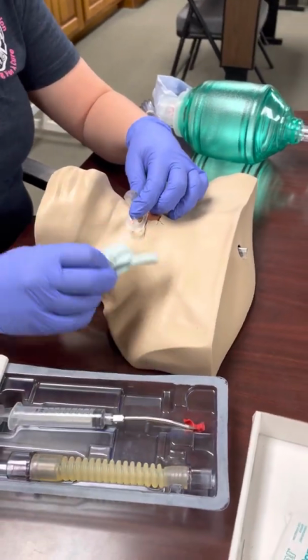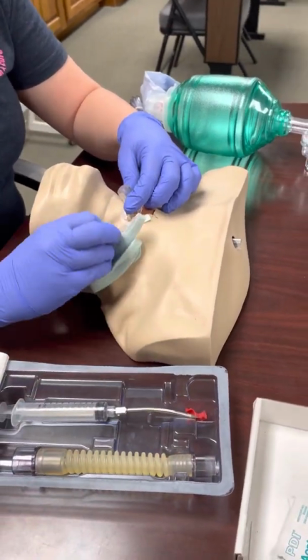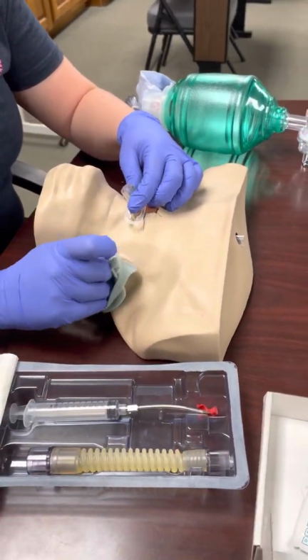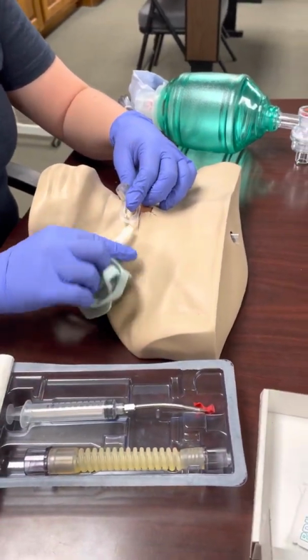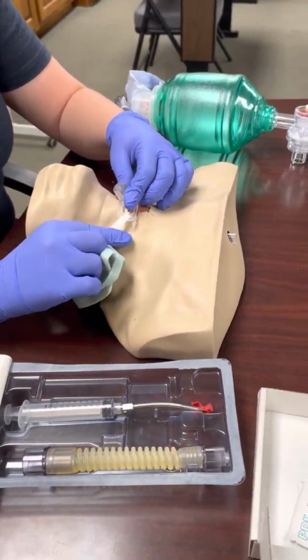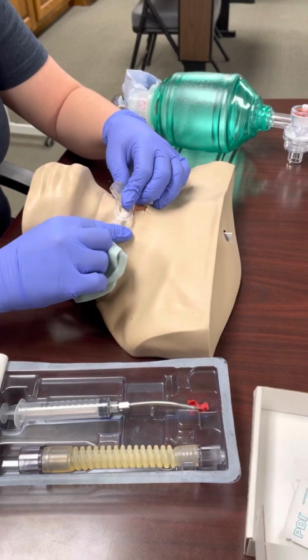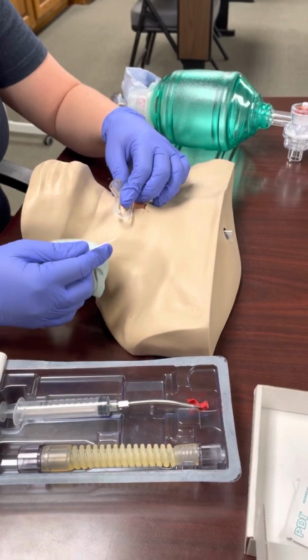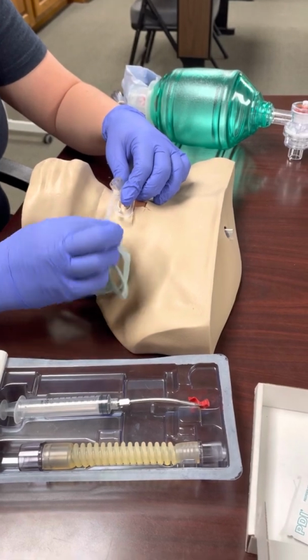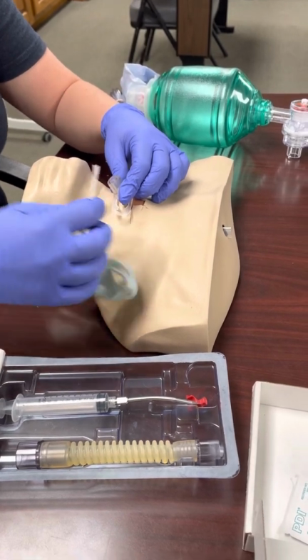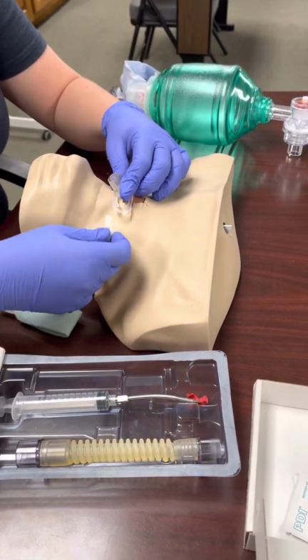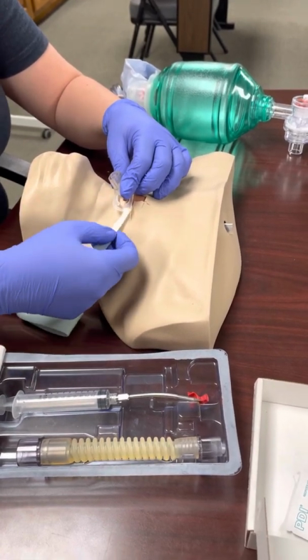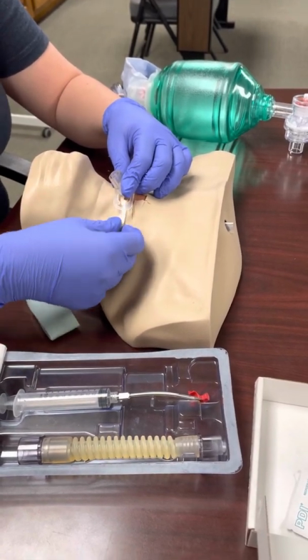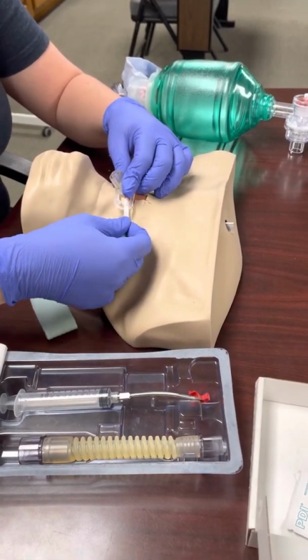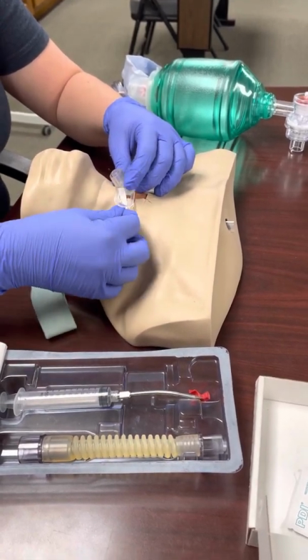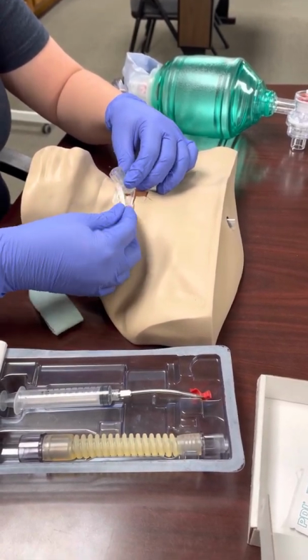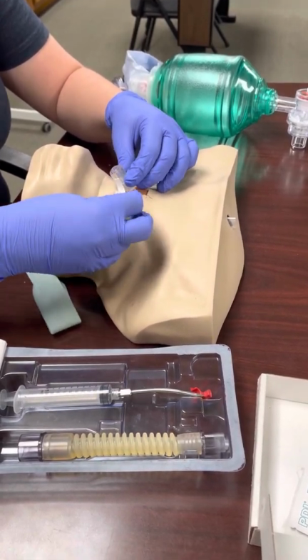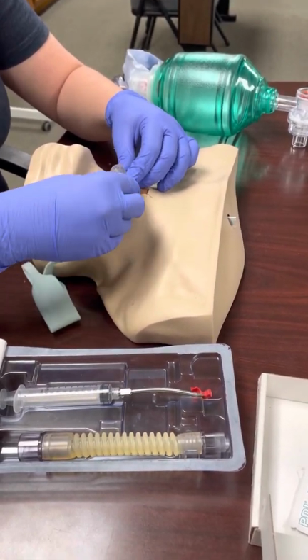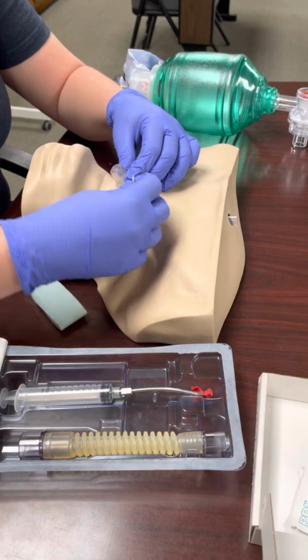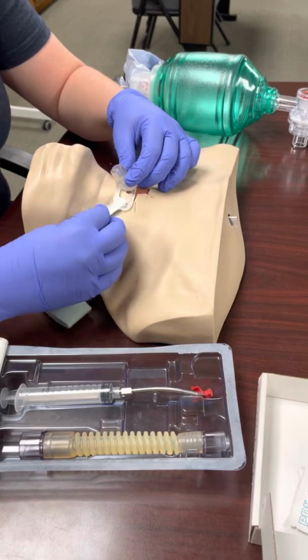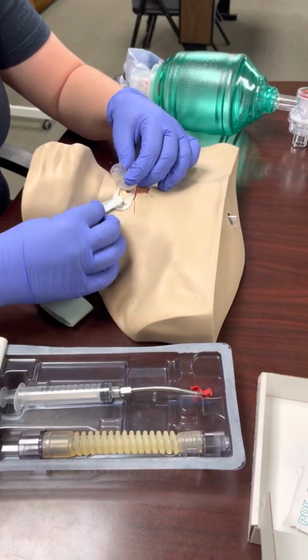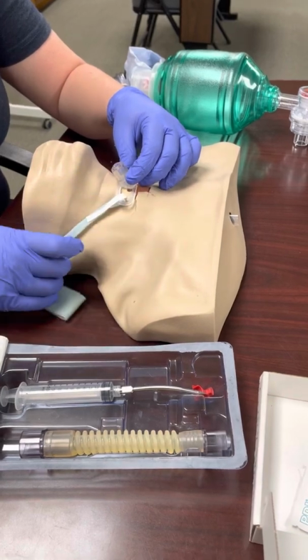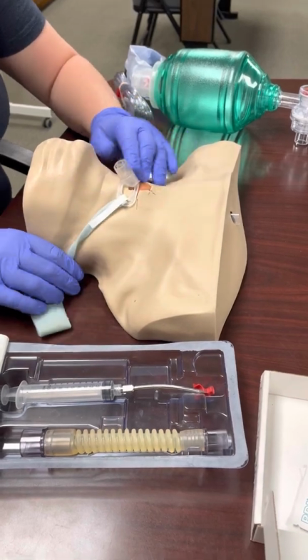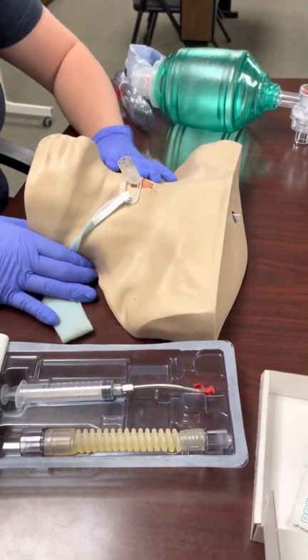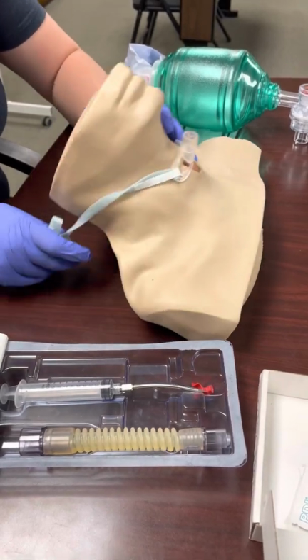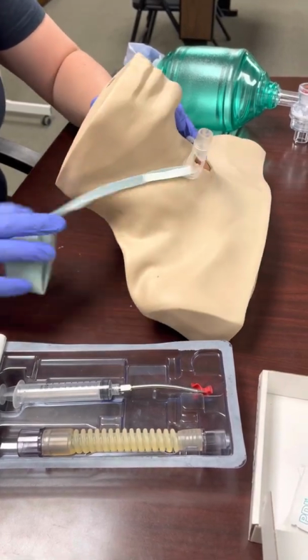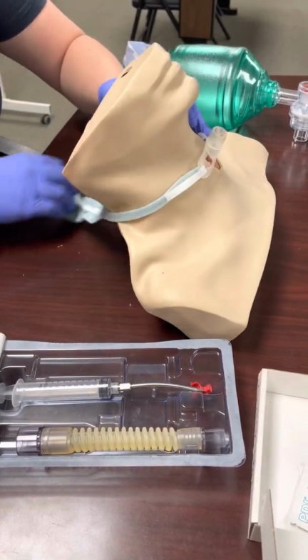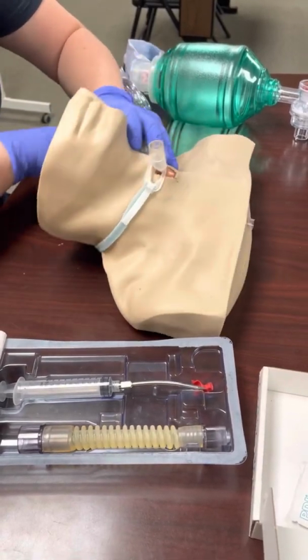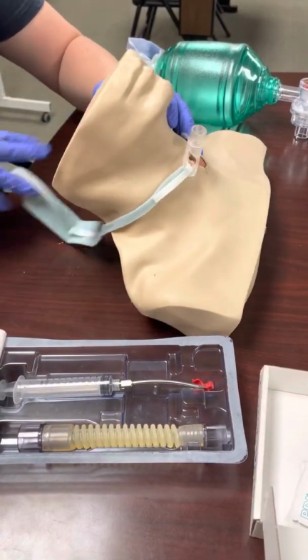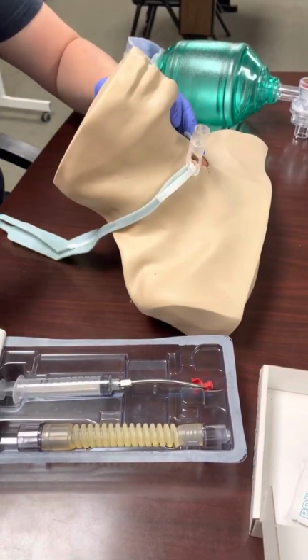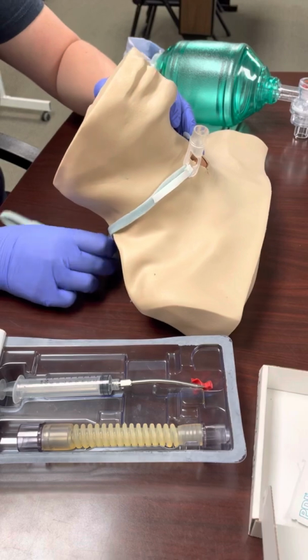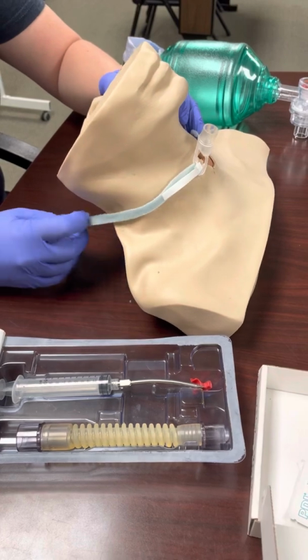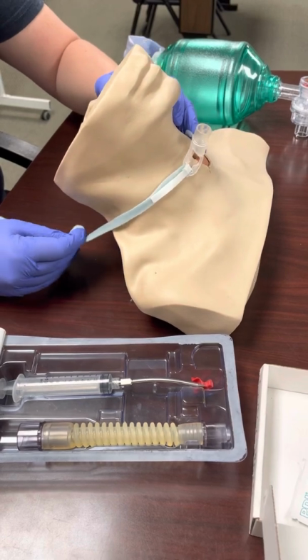You need to secure it right away. This strap just goes through here. It is naturally going to want to come out, so make sure you are securing it to your patient as soon as you've confirmed you're in the trachea.